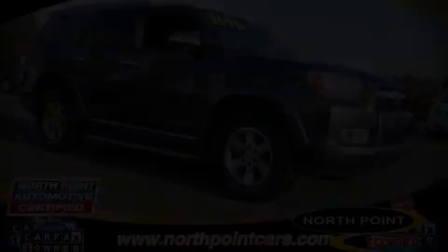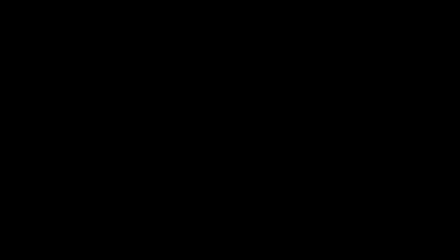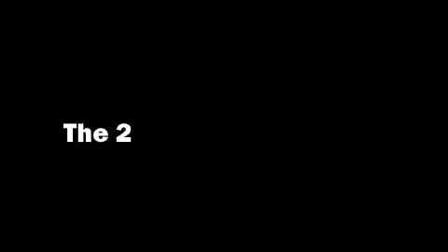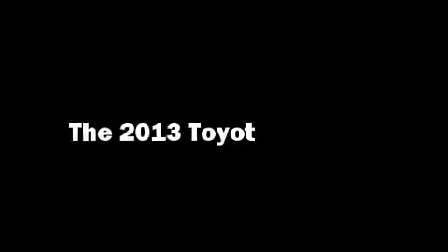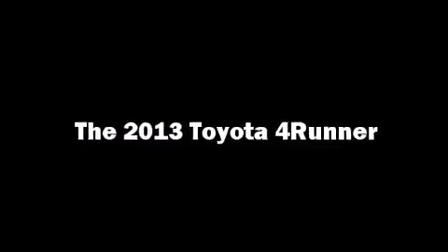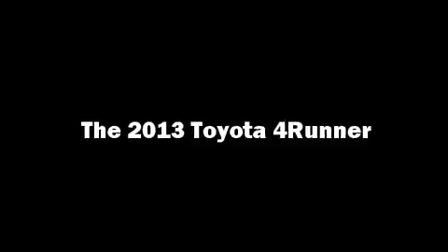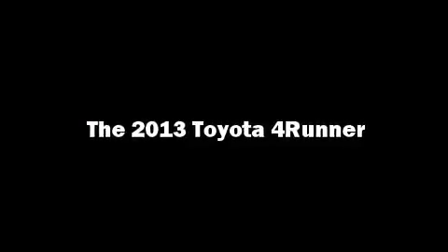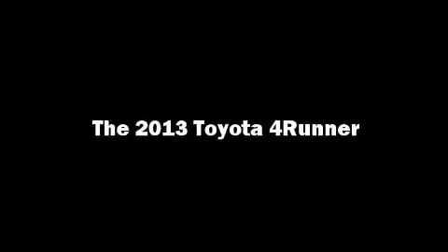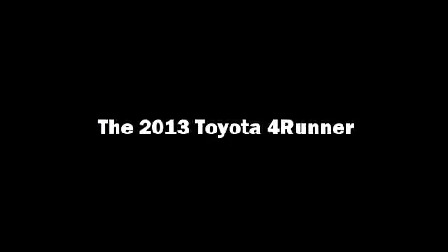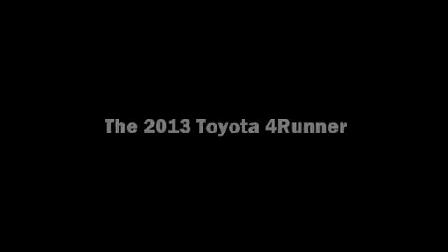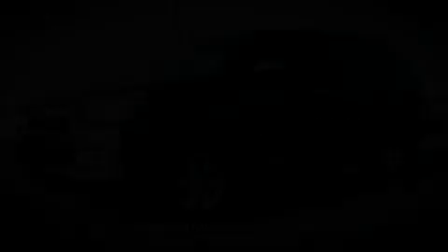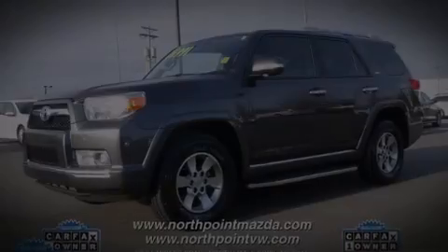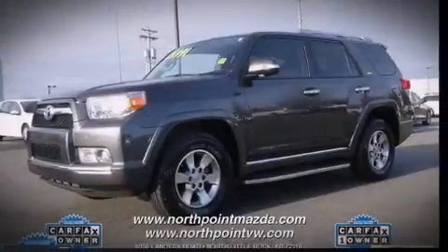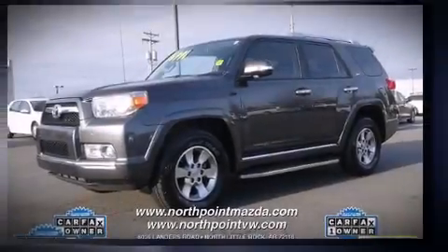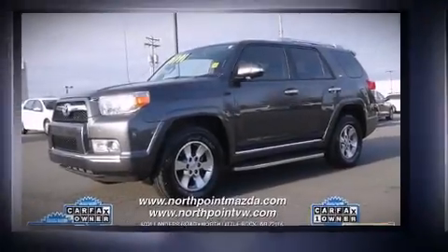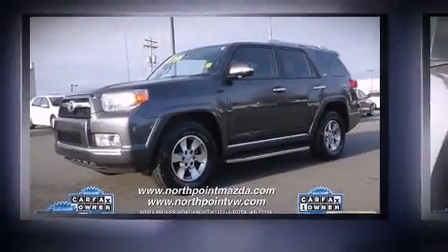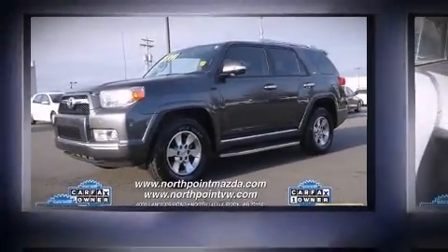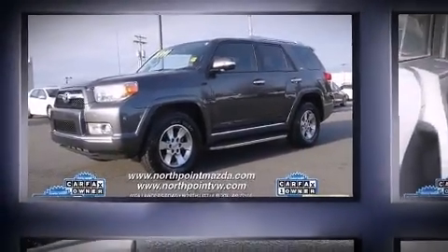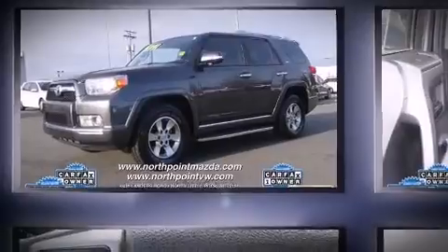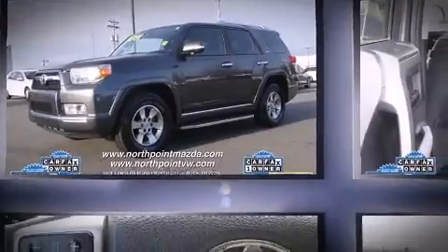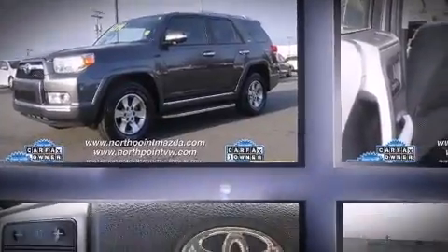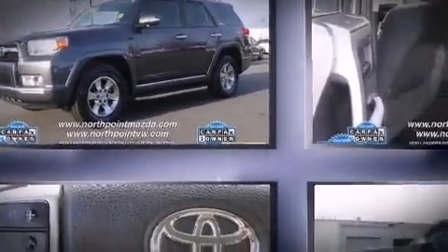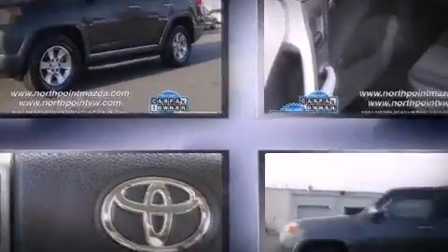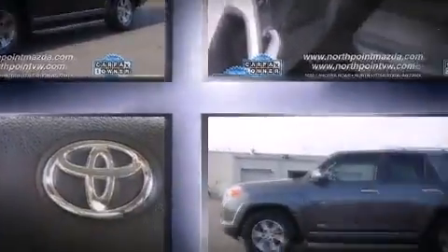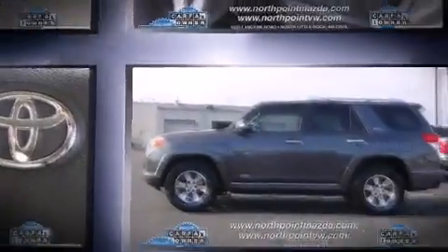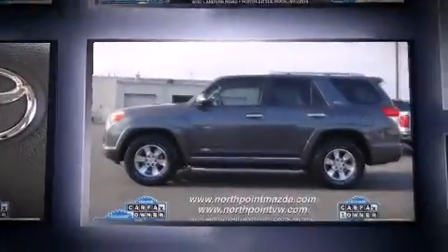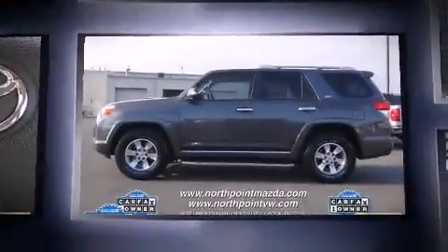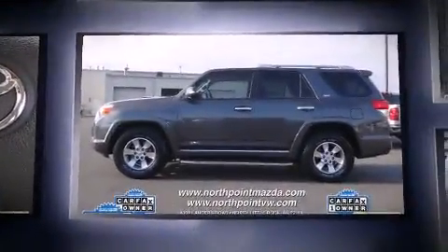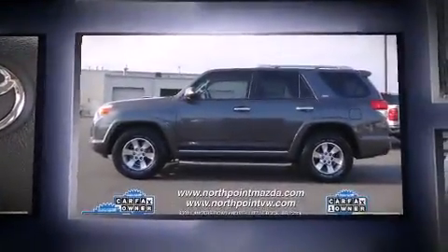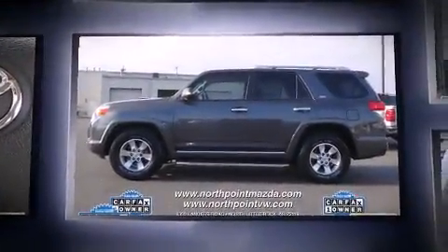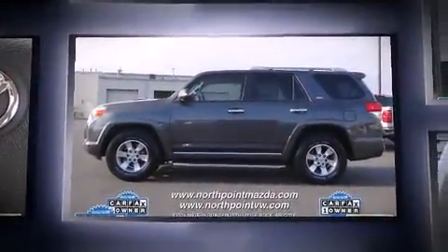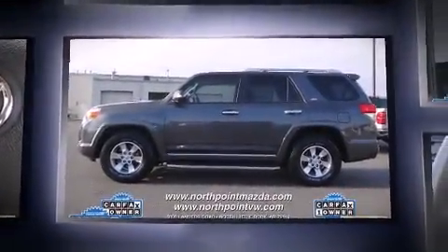The 2013 Toyota 4Runner. Under the hood, you'll find a six-cylinder engine with more than 270 horsepower, providing a smooth and predictable driving experience.